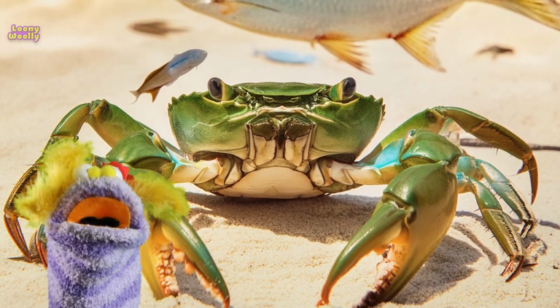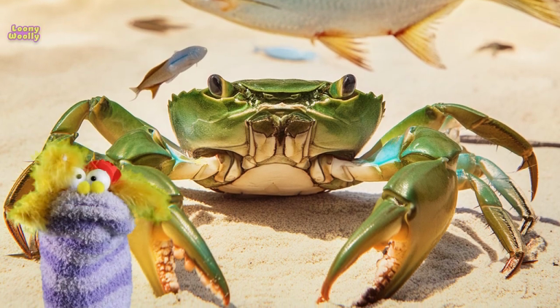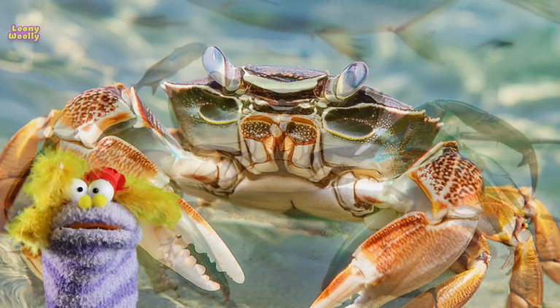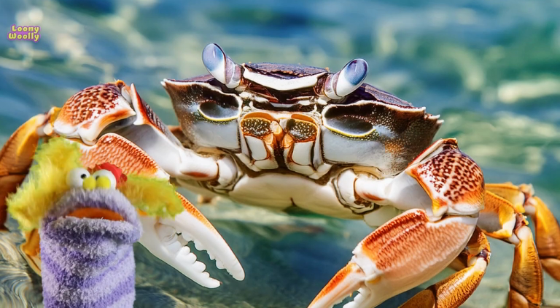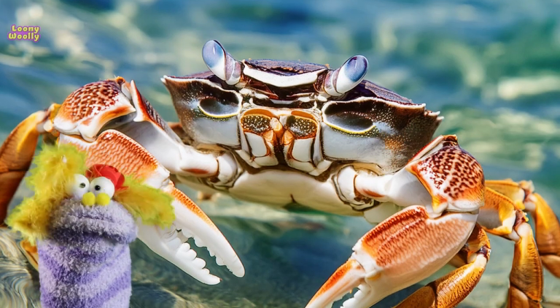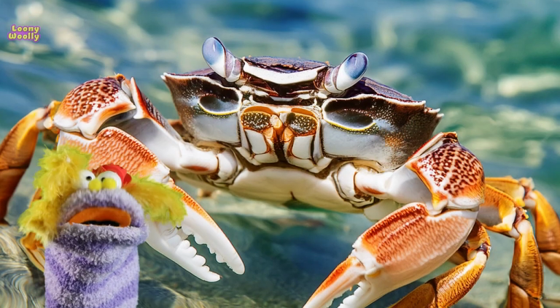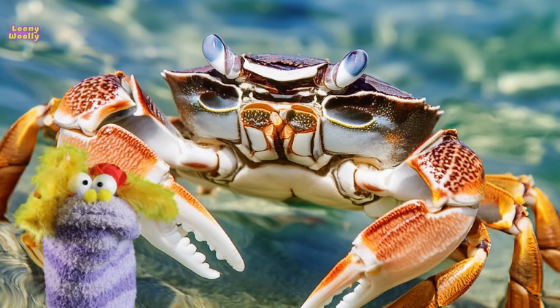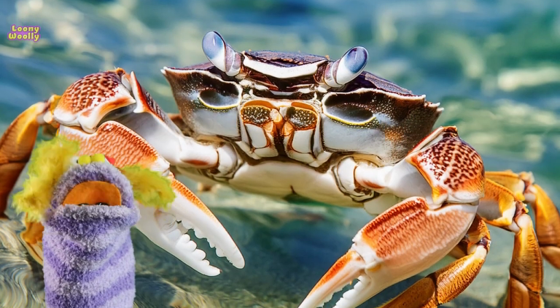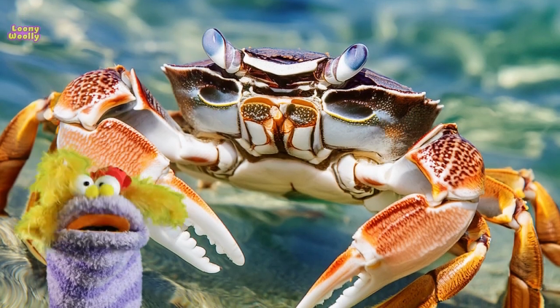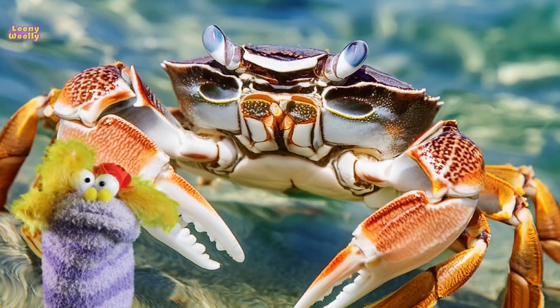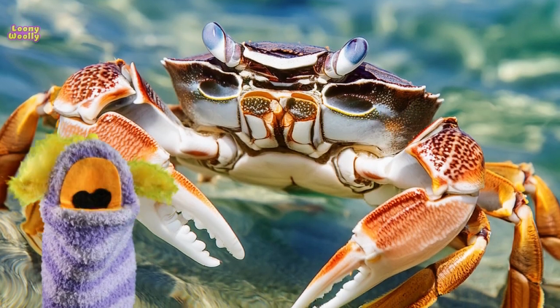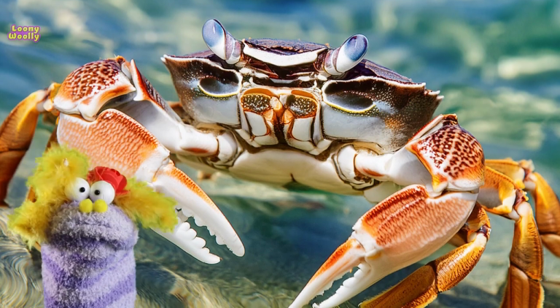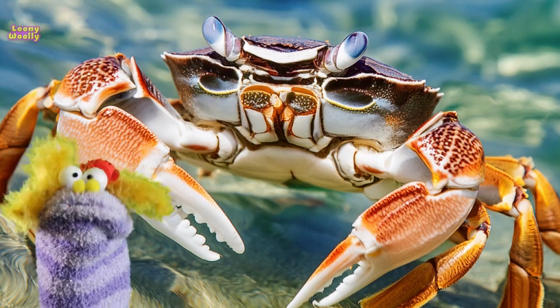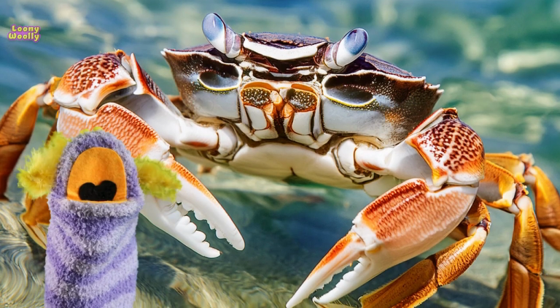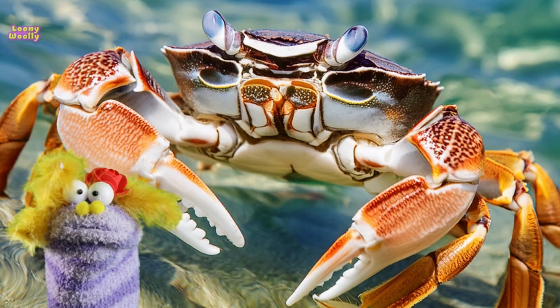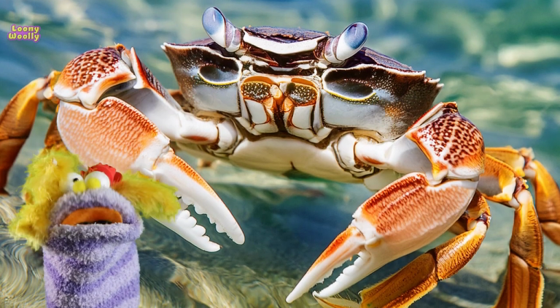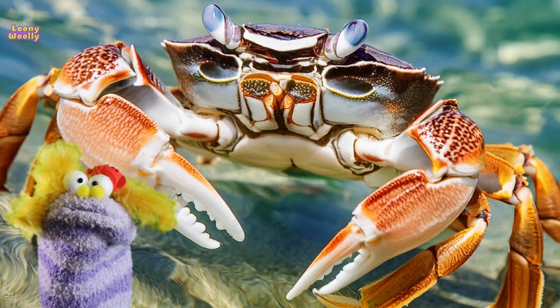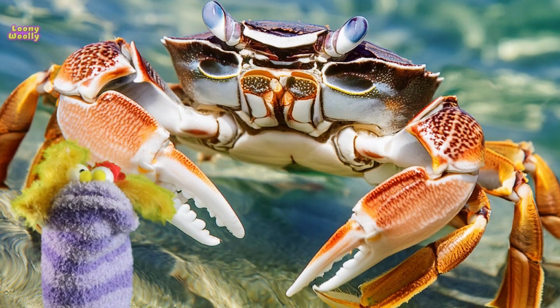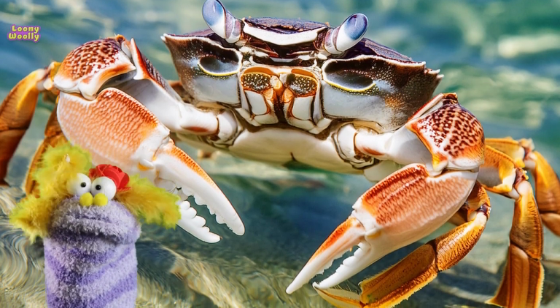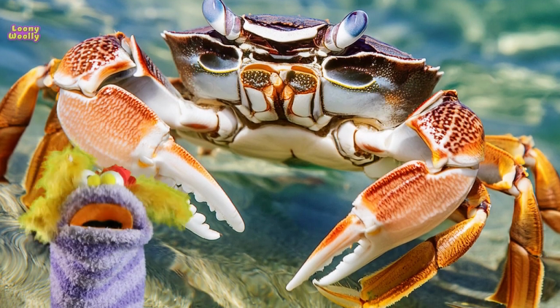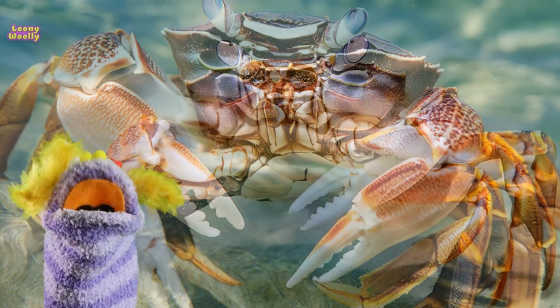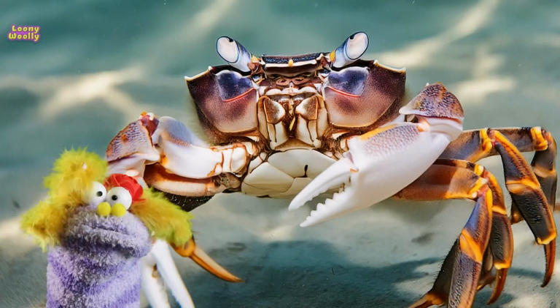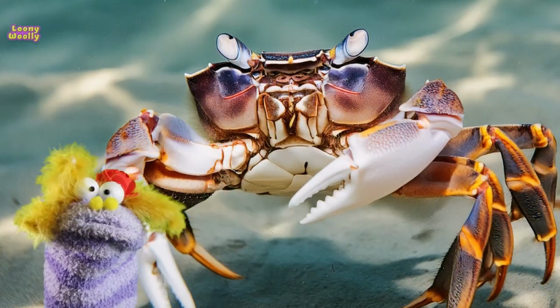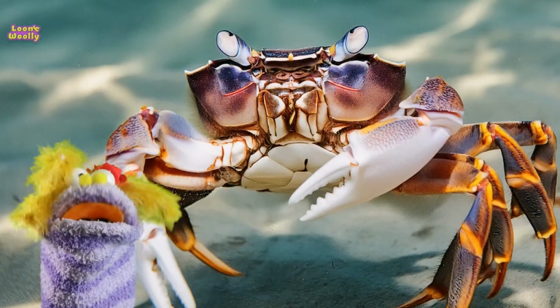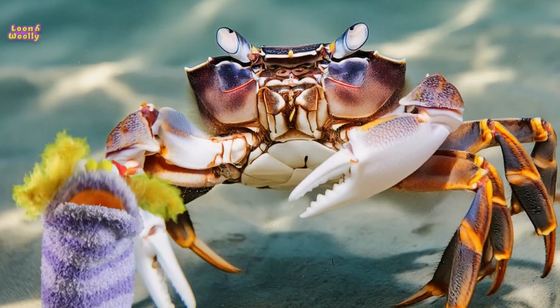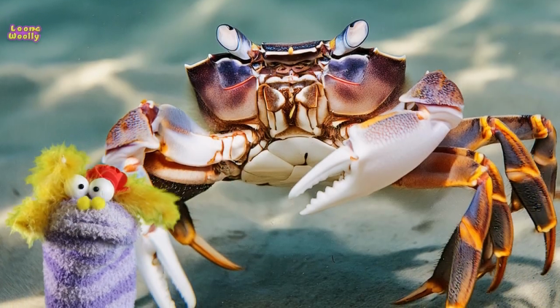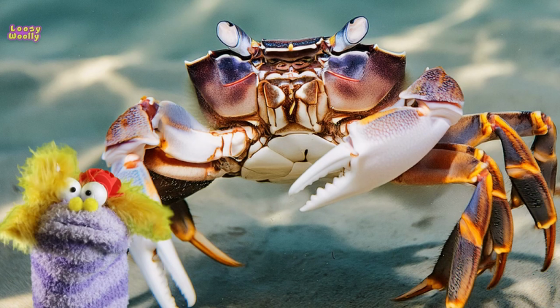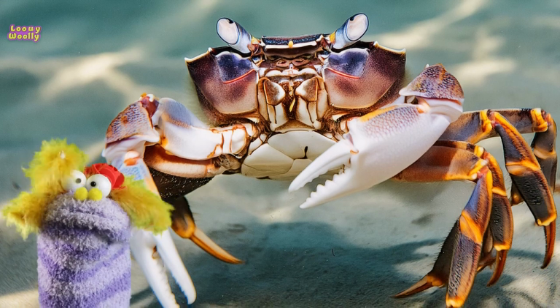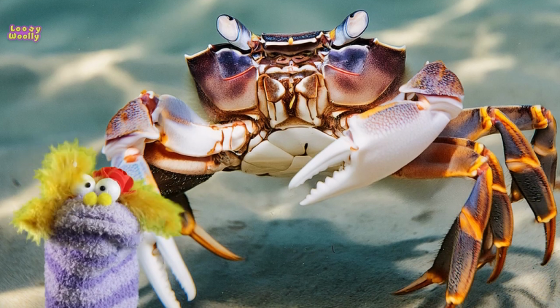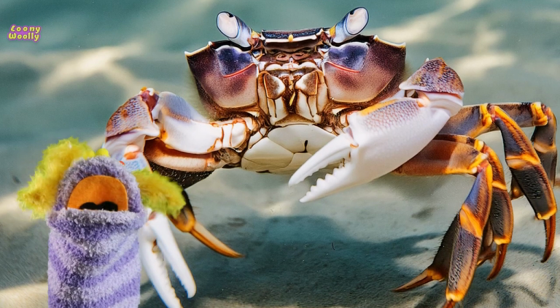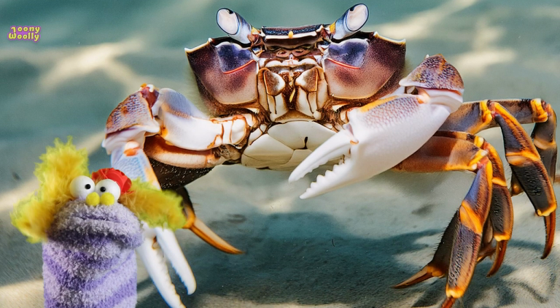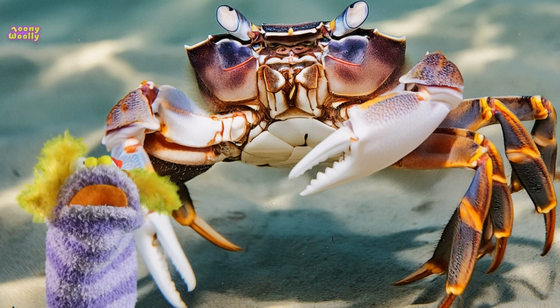Crabs grow by molting, which means they shed their old shell and grow a new, bigger one. During this time, they are very soft and vulnerable until their new shell hardens.